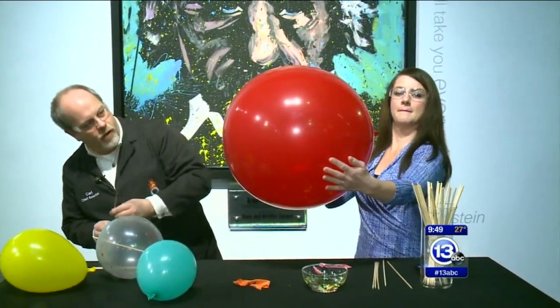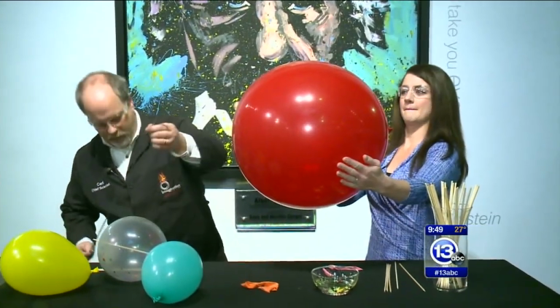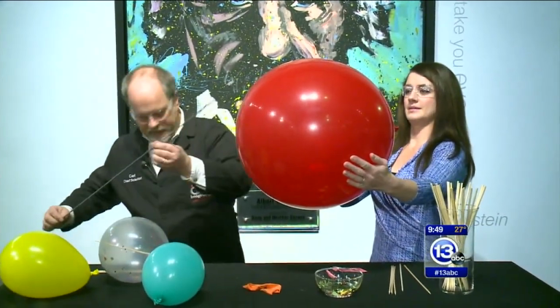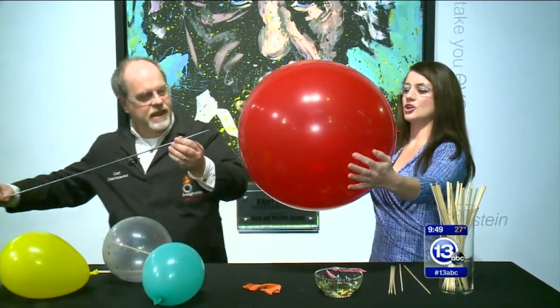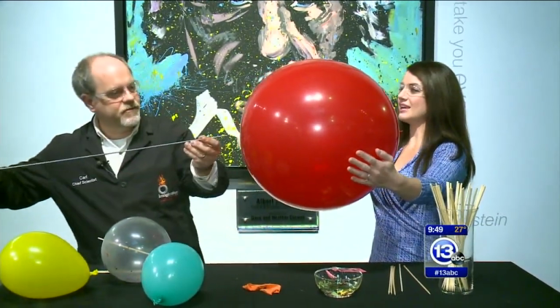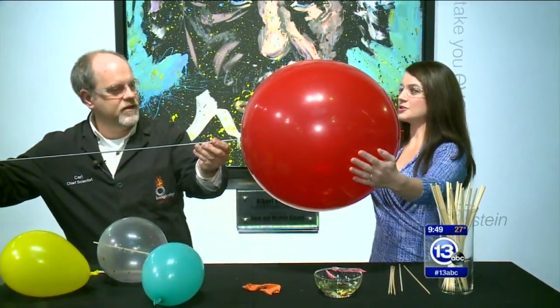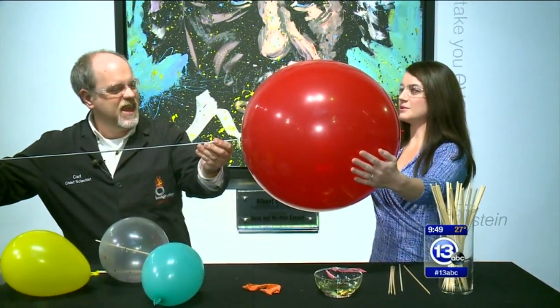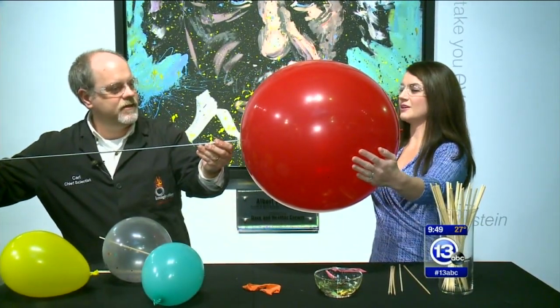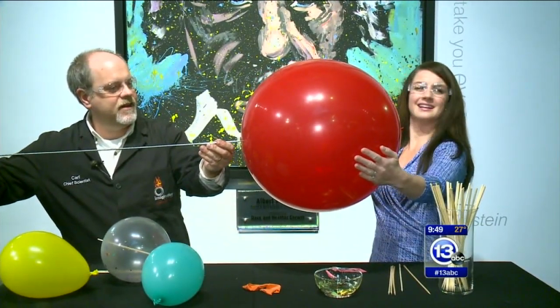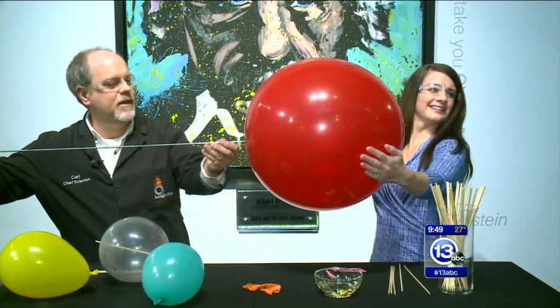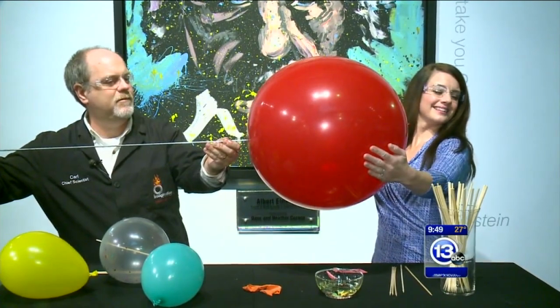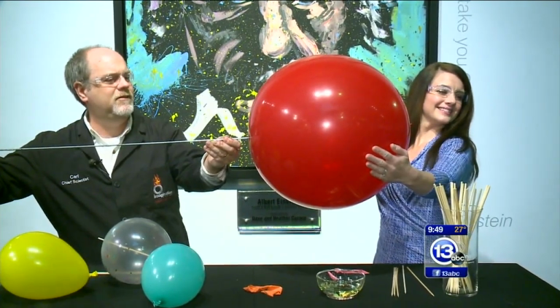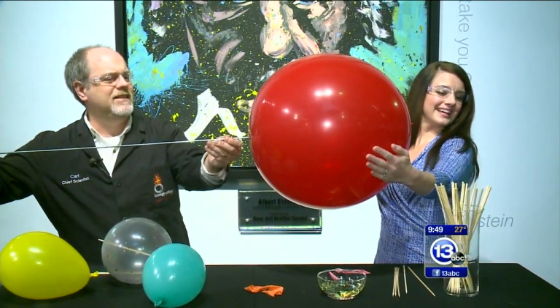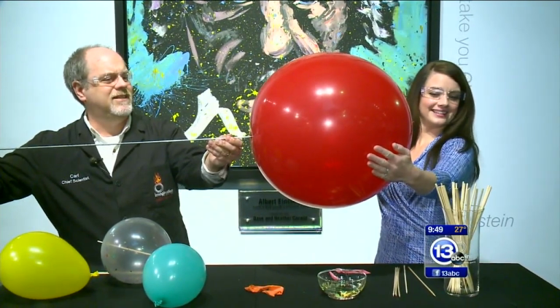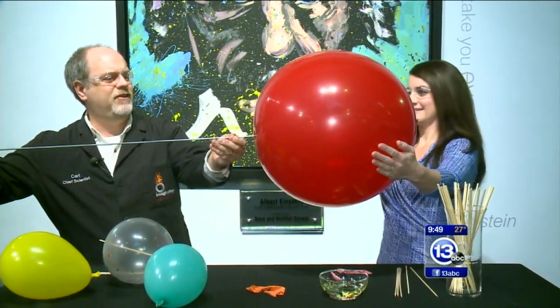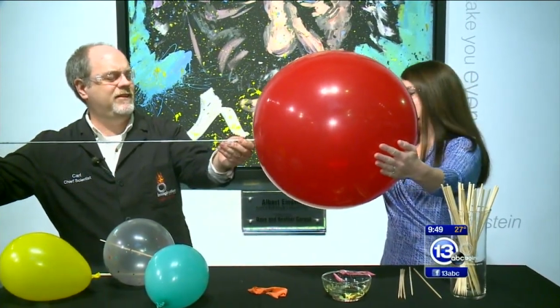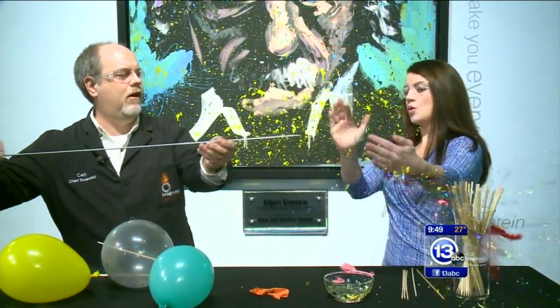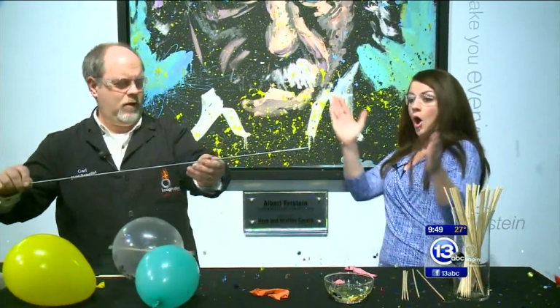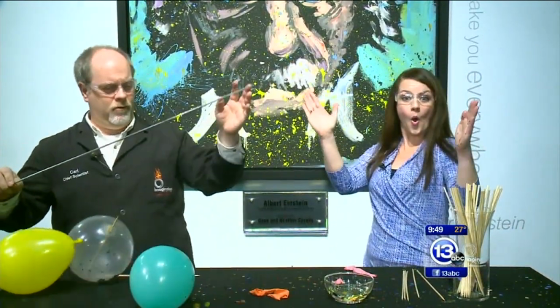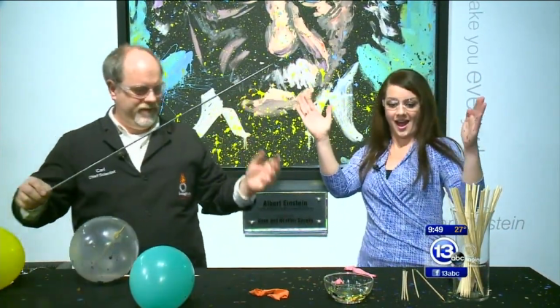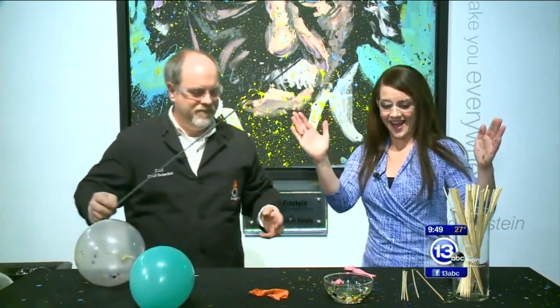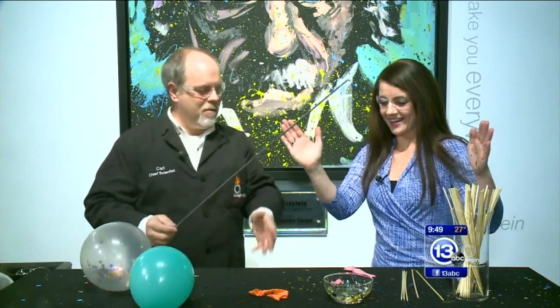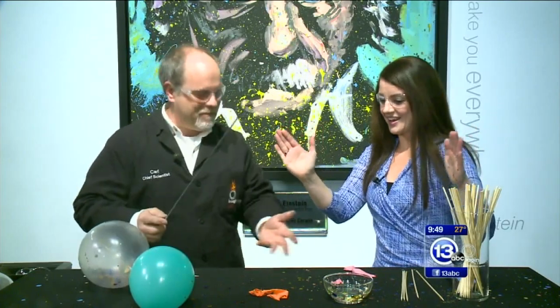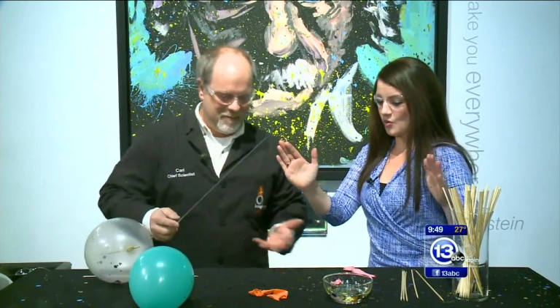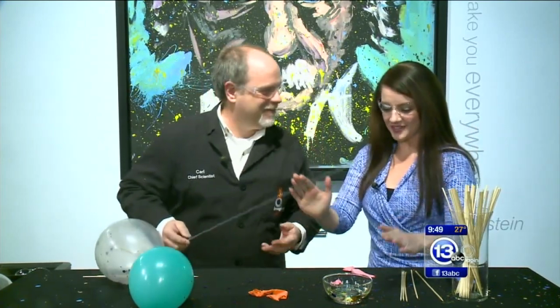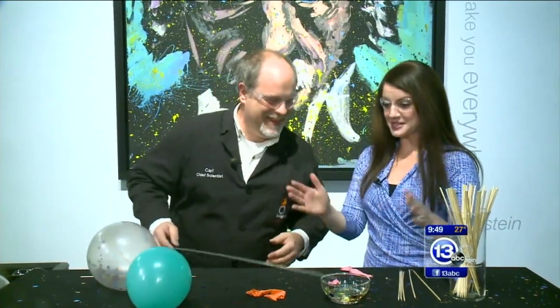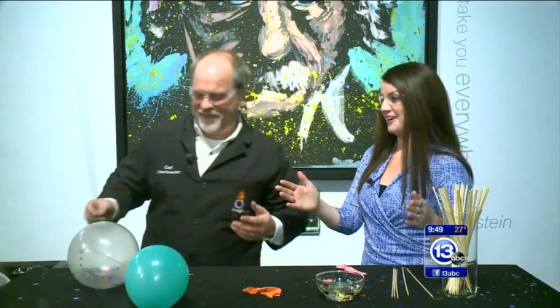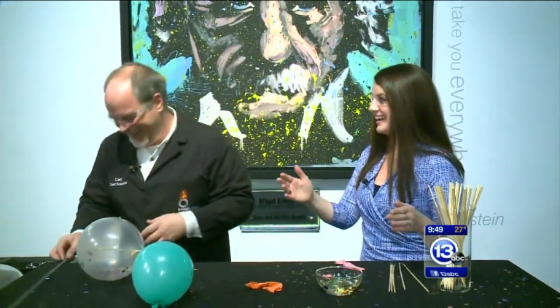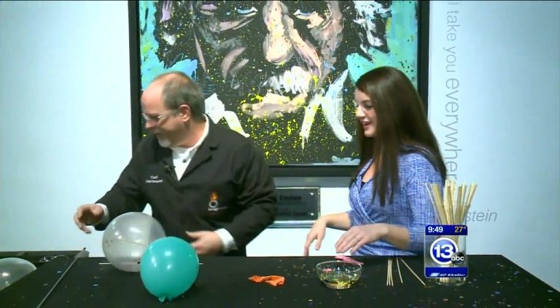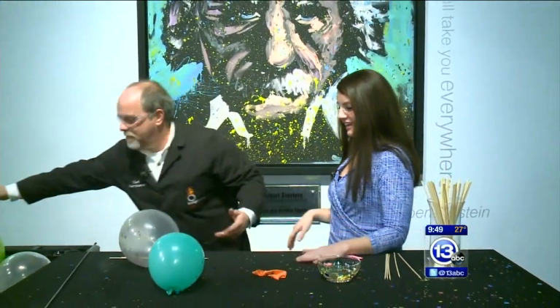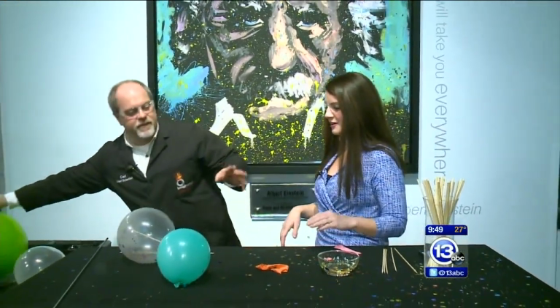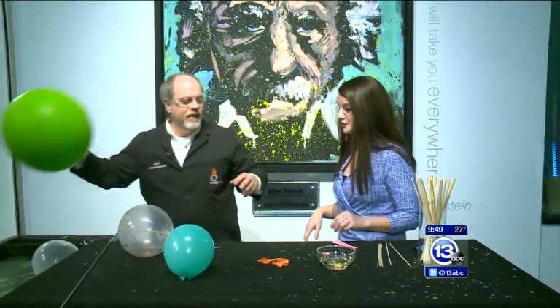Now don't stab me. I will try not to stab you. So hopefully what we can do is slide this through. Should I be giving any pressure to this balloon? Just kind of stabilize the balloon. Kind of twist it. Oh! No matter what happens, it's still a party though, right? That was super fun. Confetti — every parent's dream.